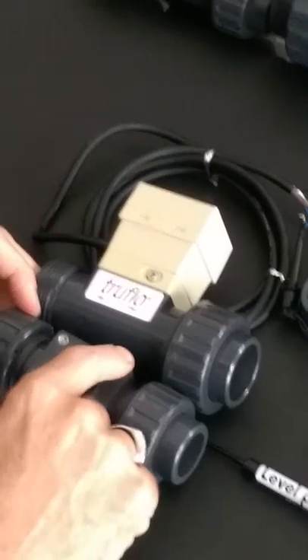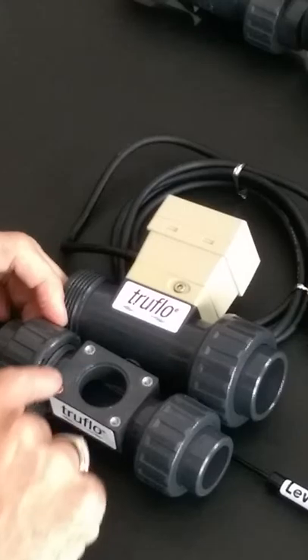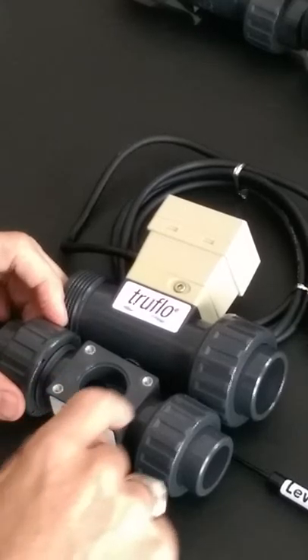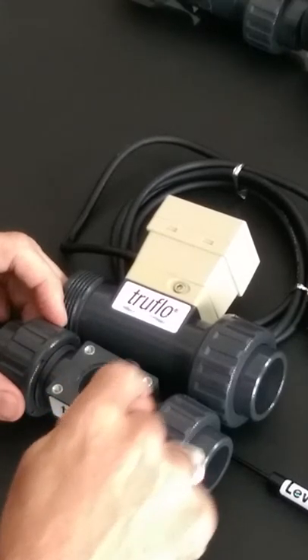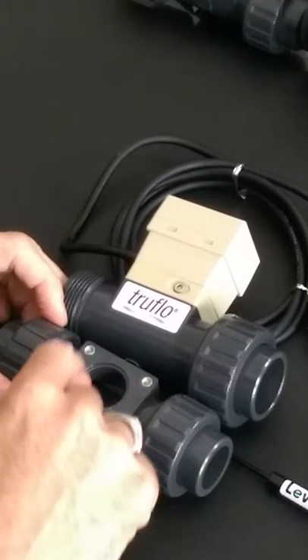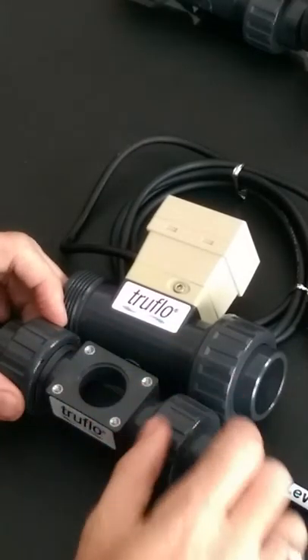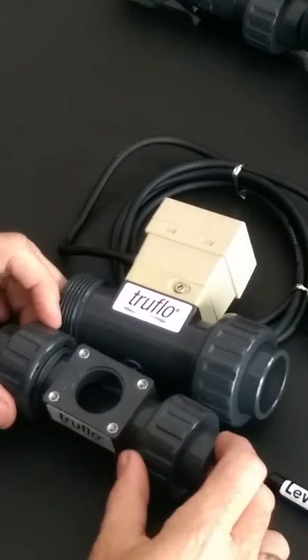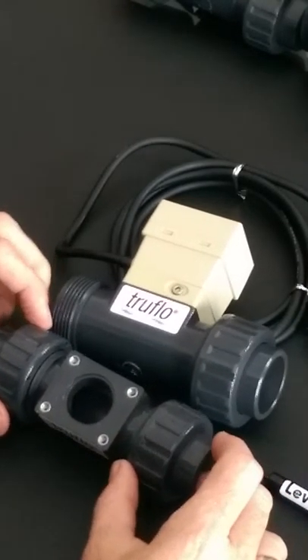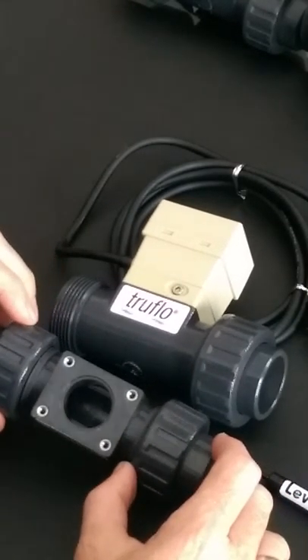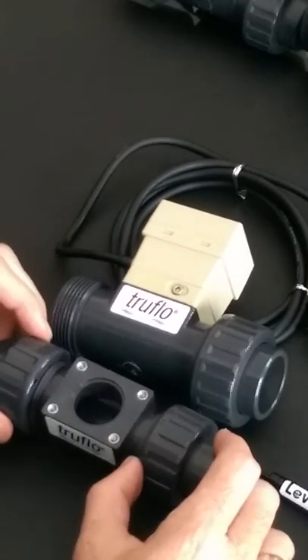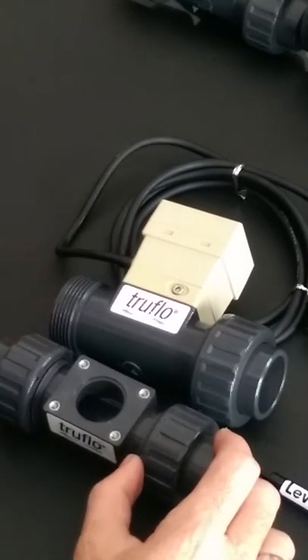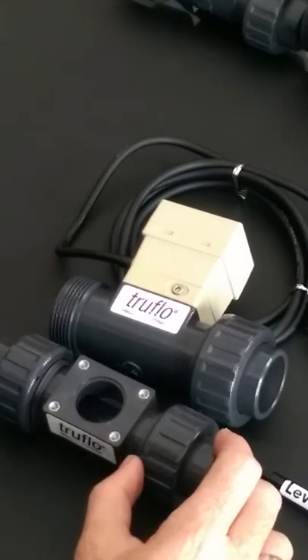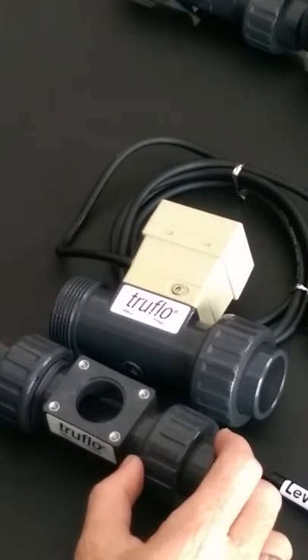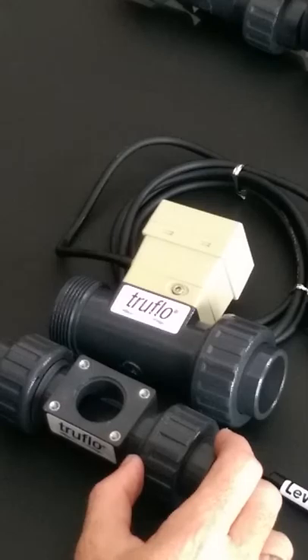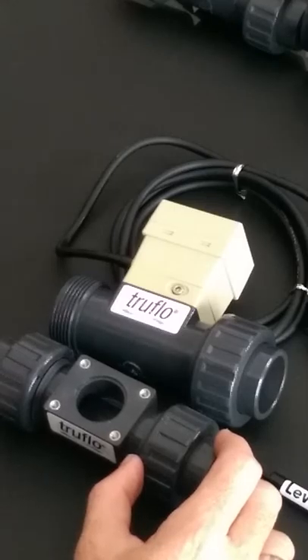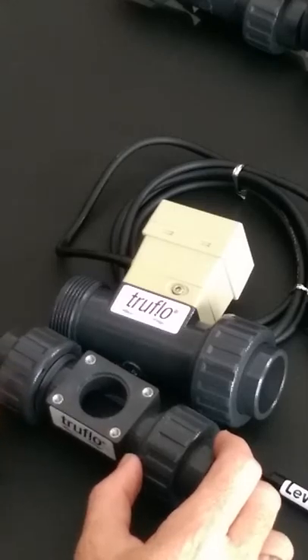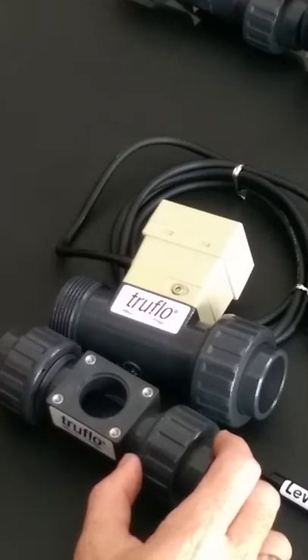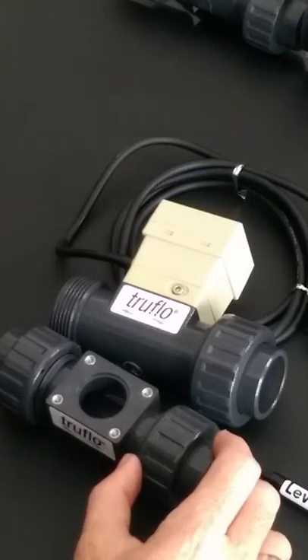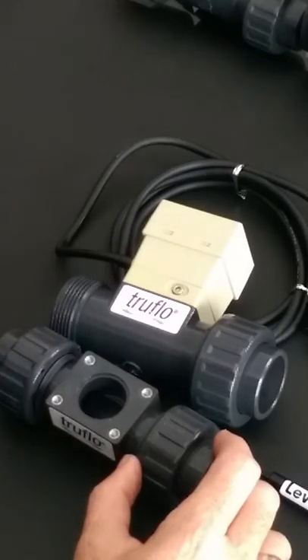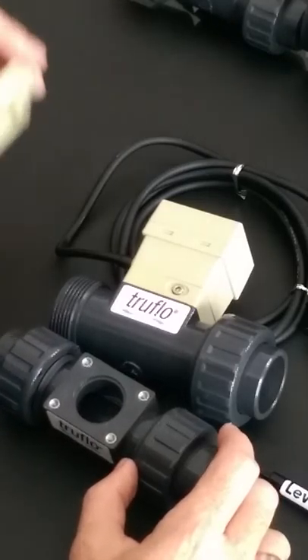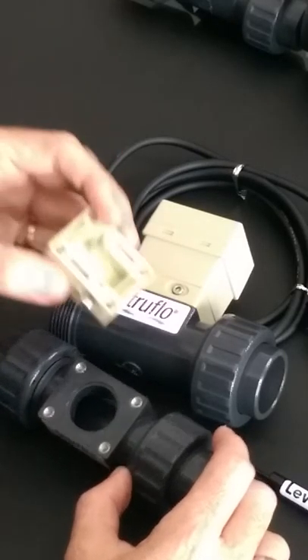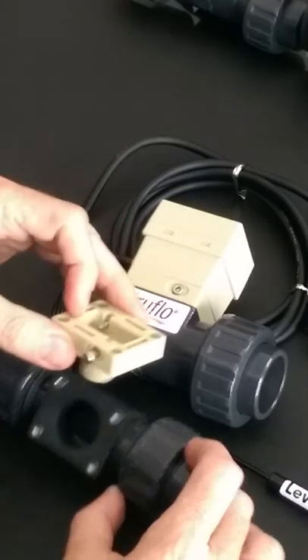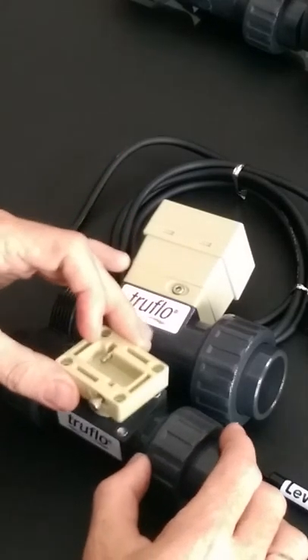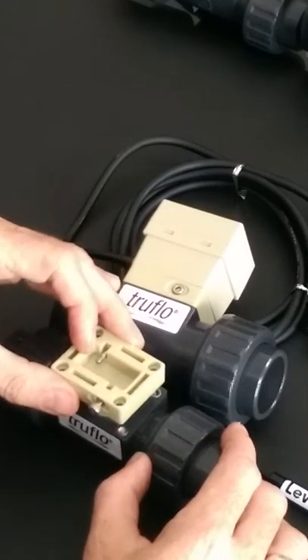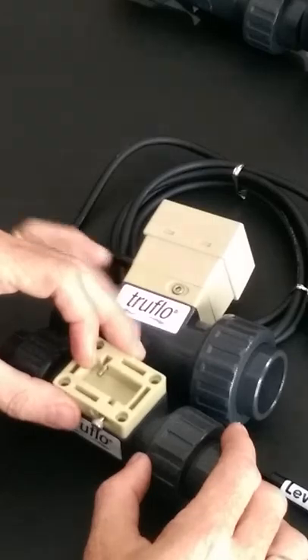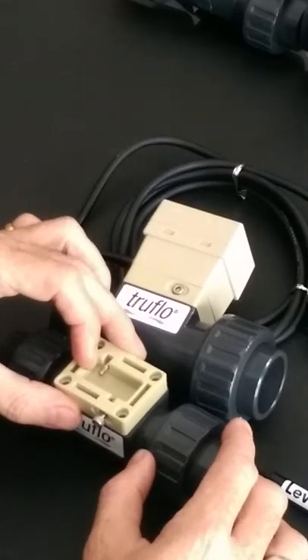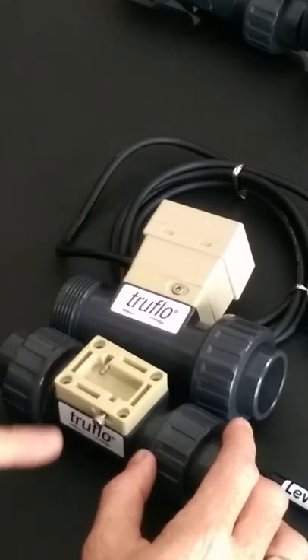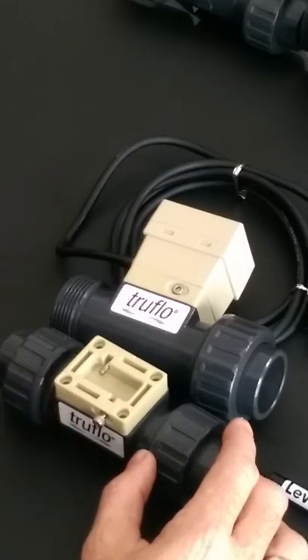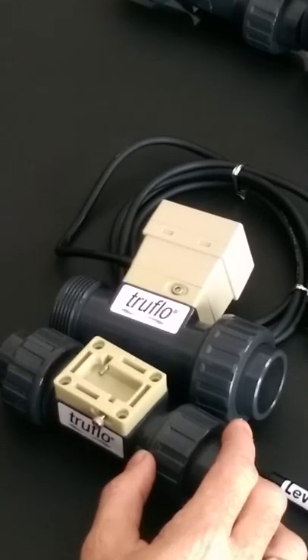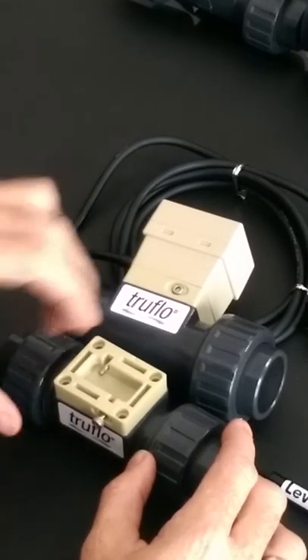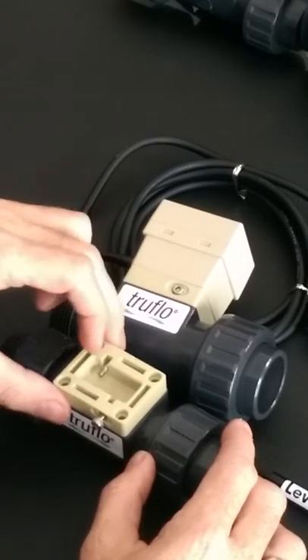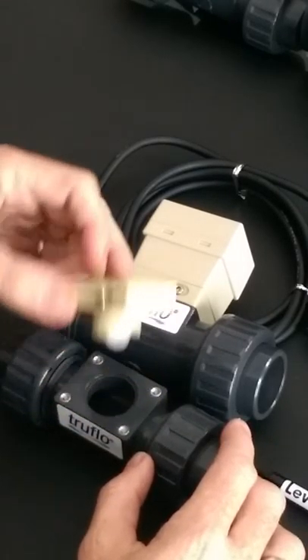The size range is half inch through four inch. Half inch through two inch comes with the true union design. When we get into the larger sizes — three inch and four inch — they come standard as flanged.